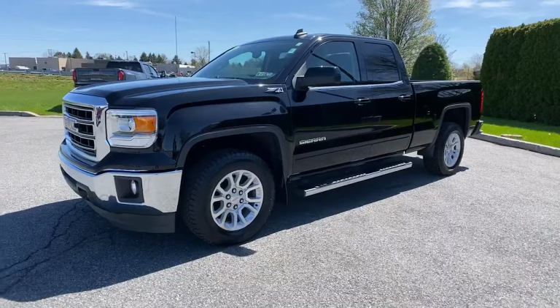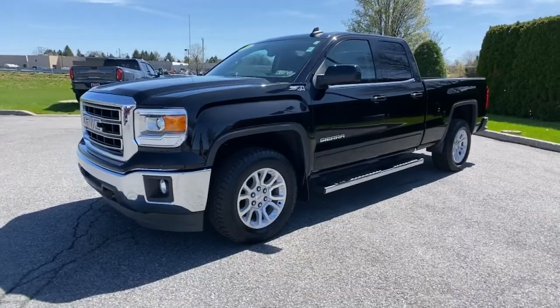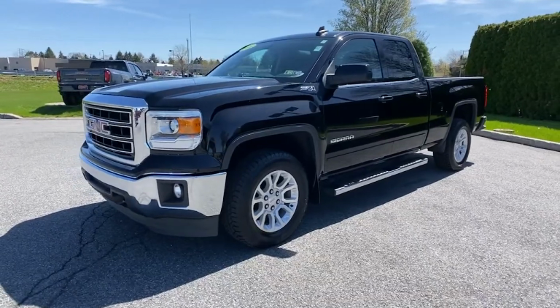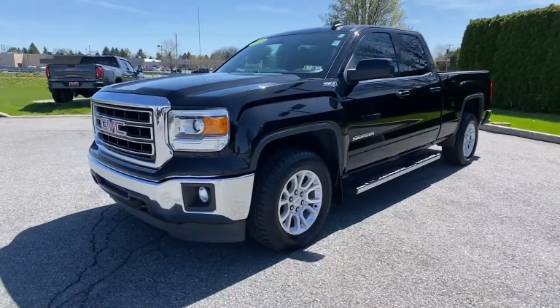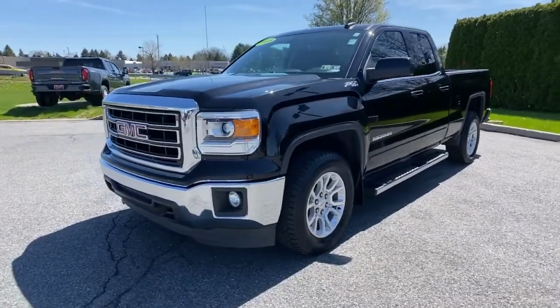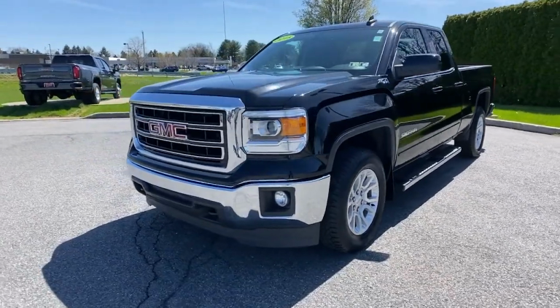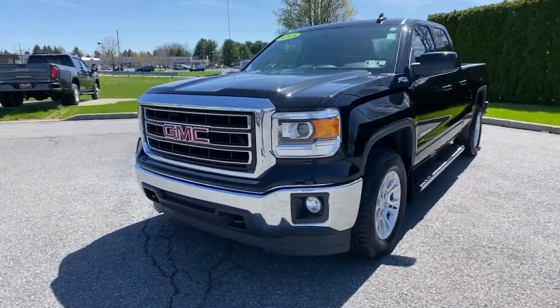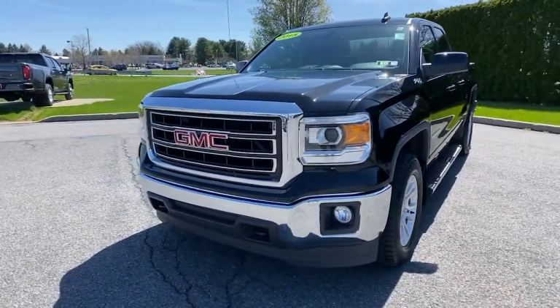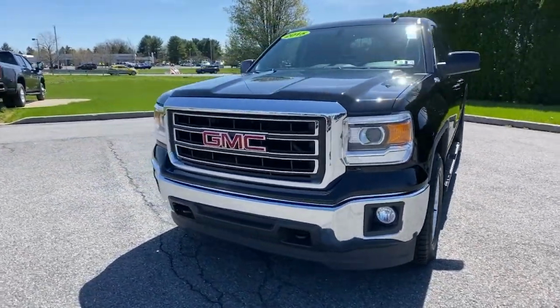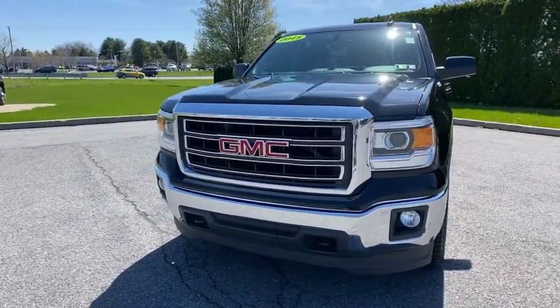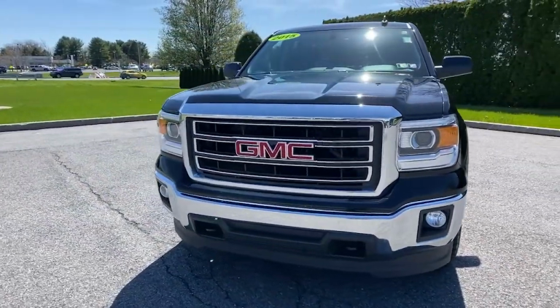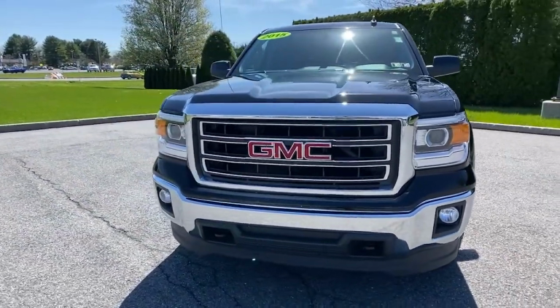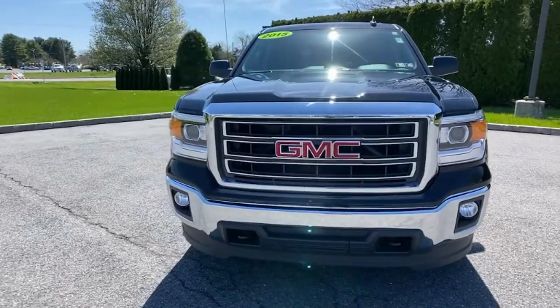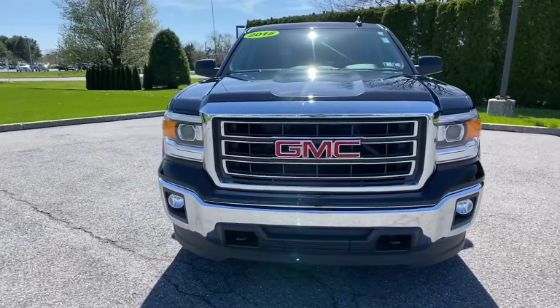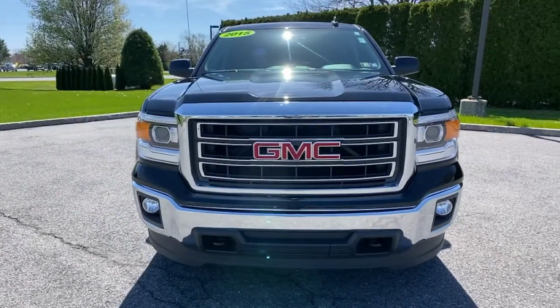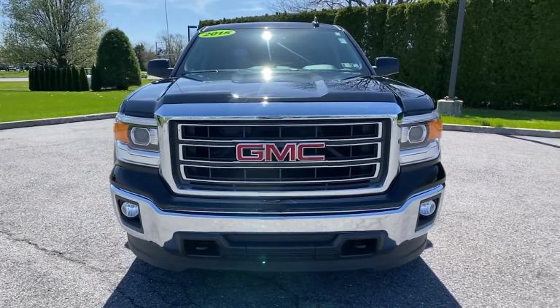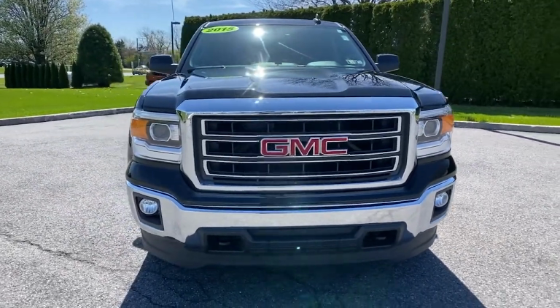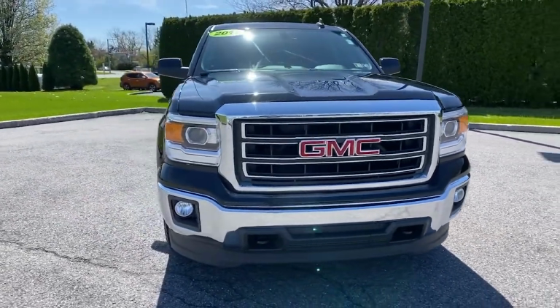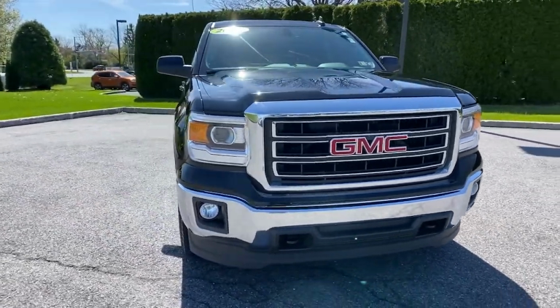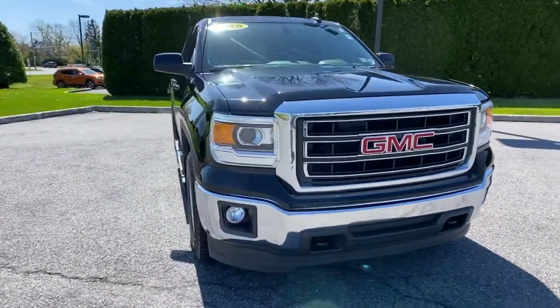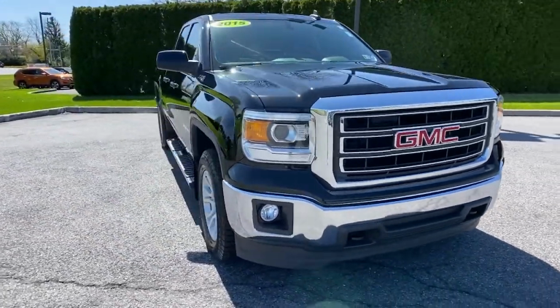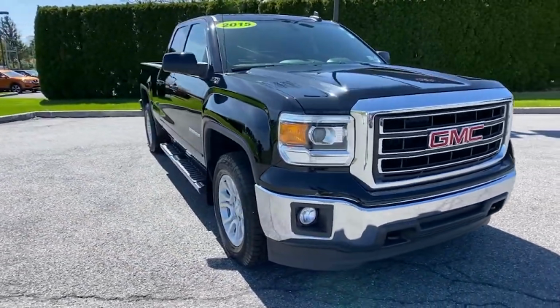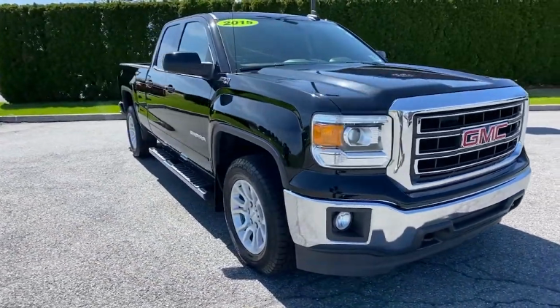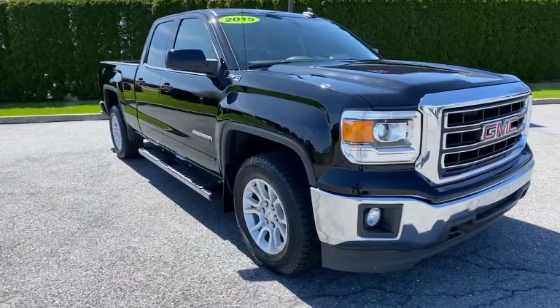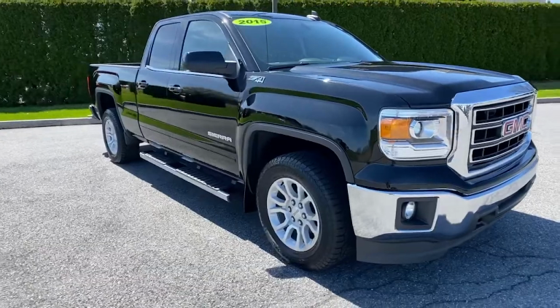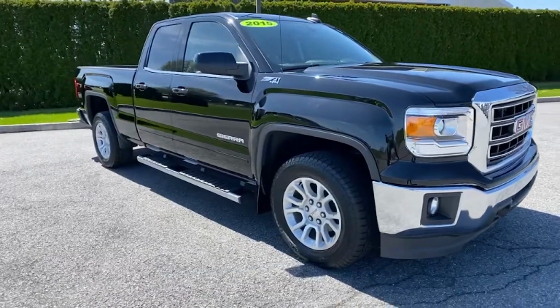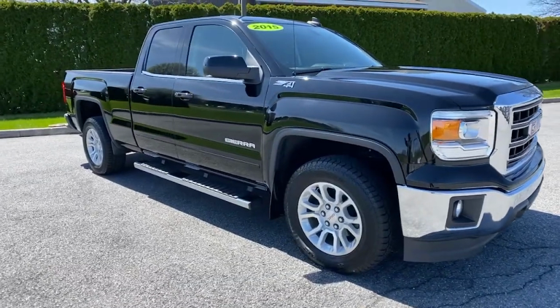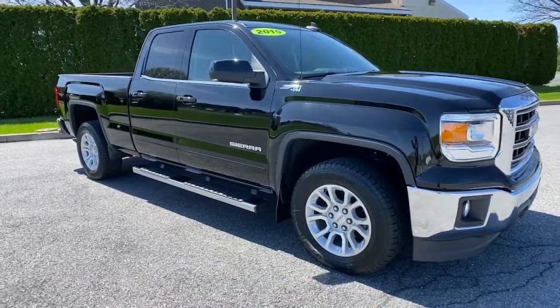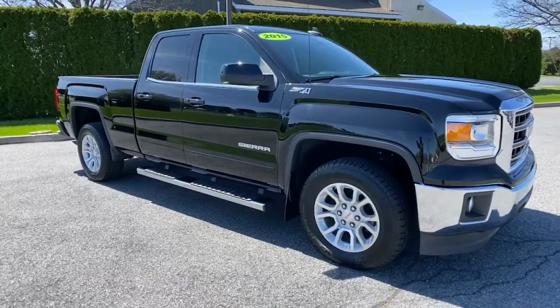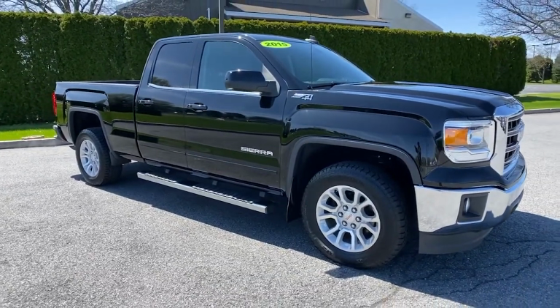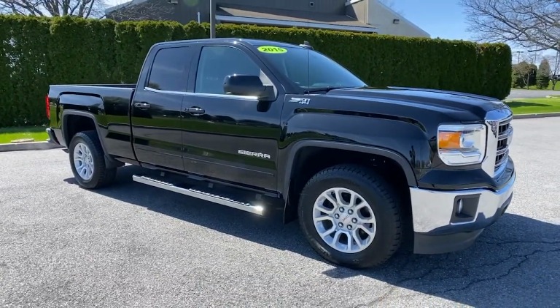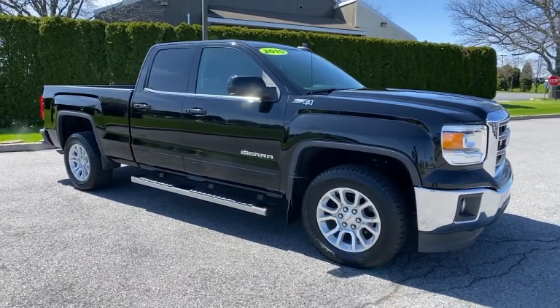Go home happy with the 2015 GMC Sierra. With less than 80,000 miles on the odometer, this vehicle provides excellent value. Take every journey in stride in this capable, well-equipped Sierra.